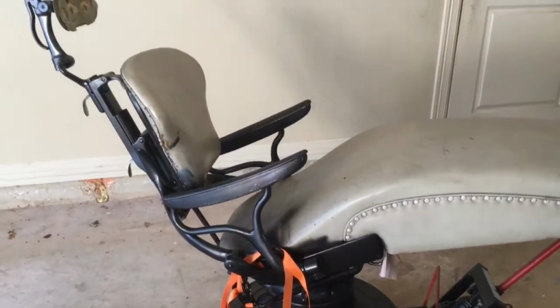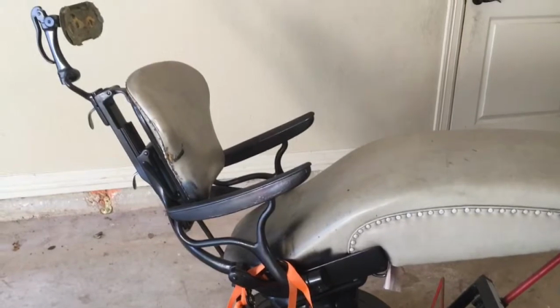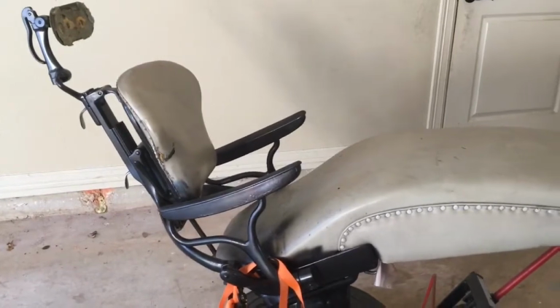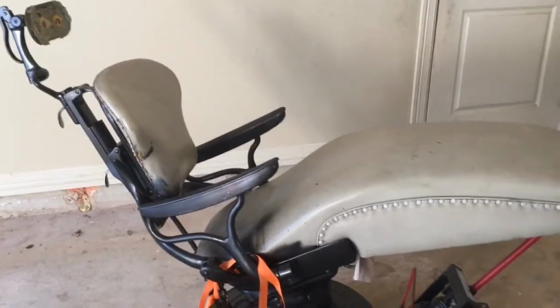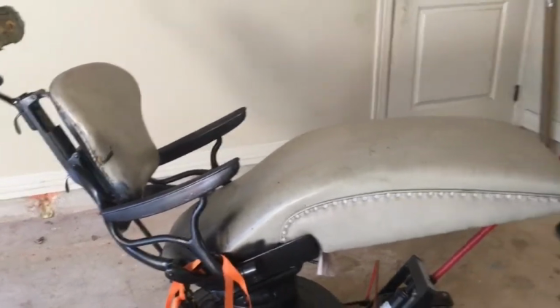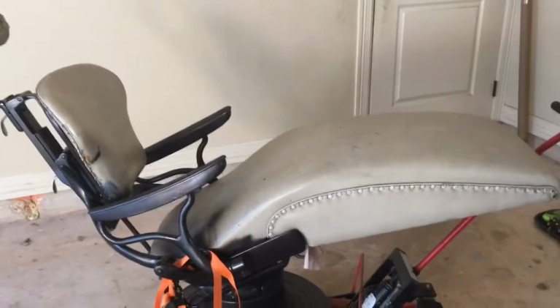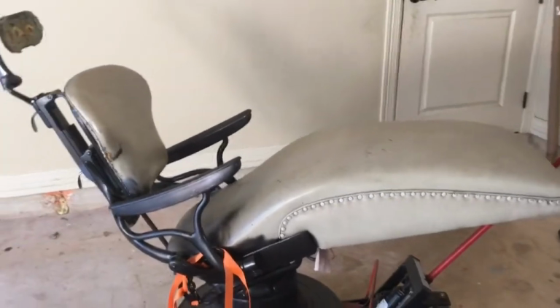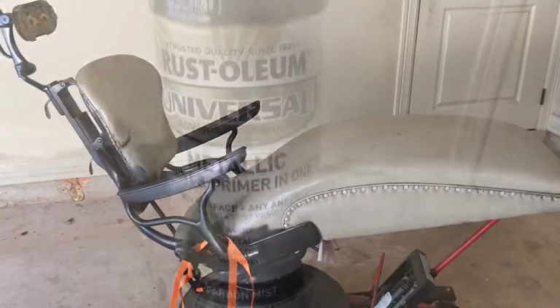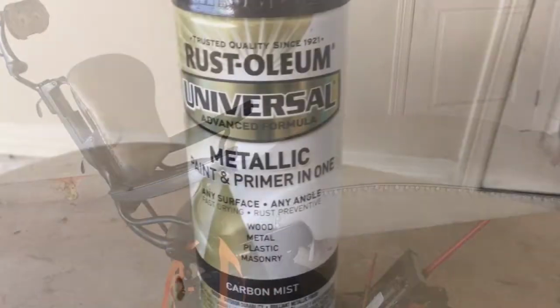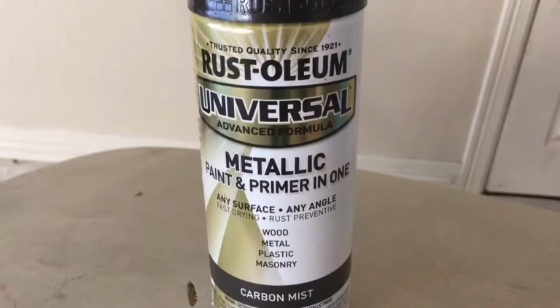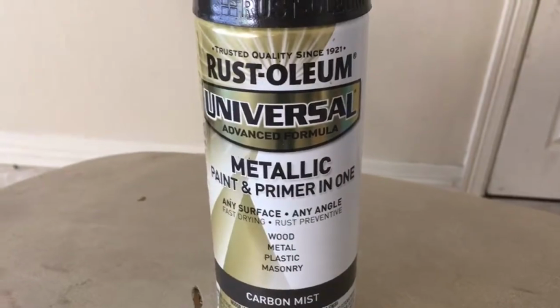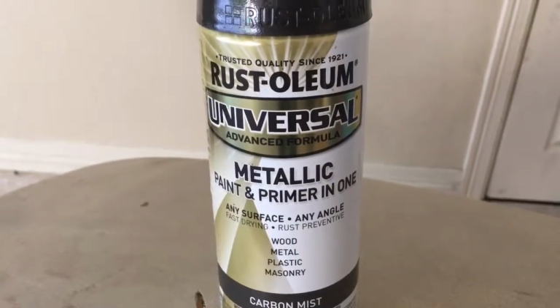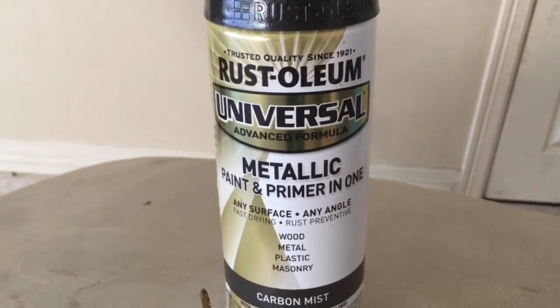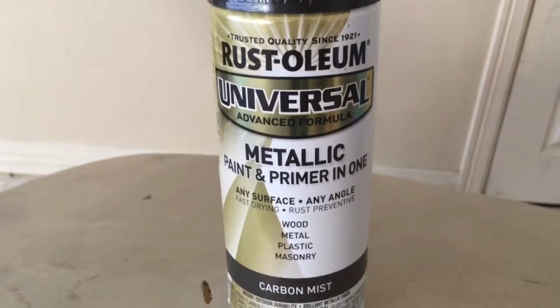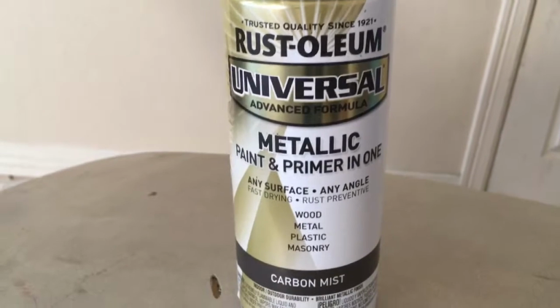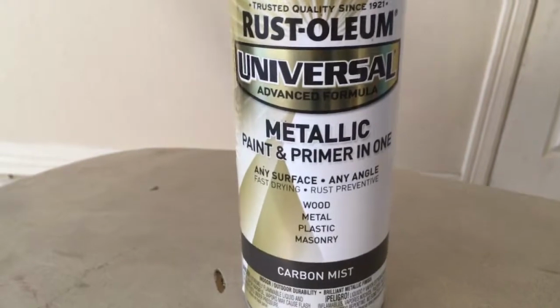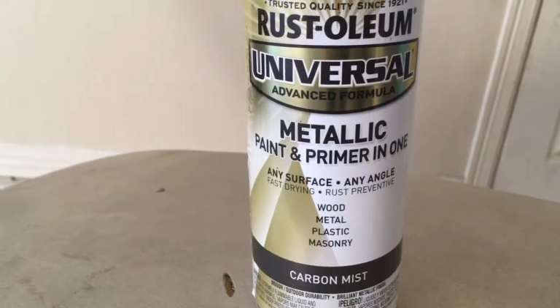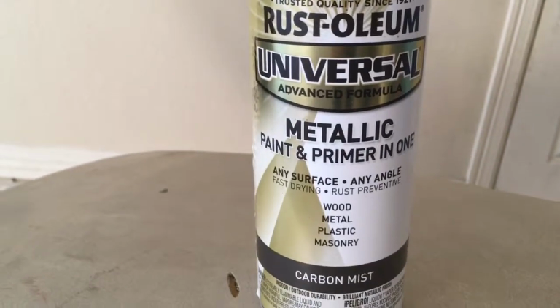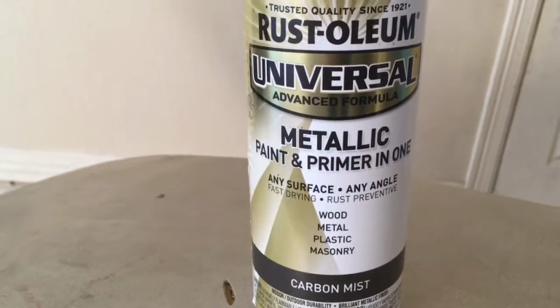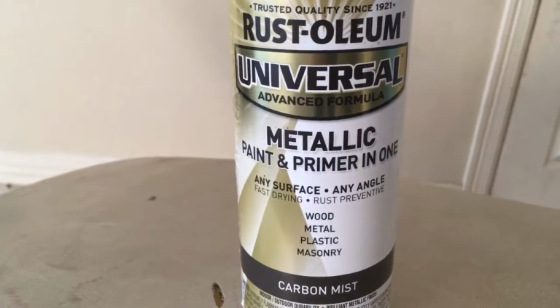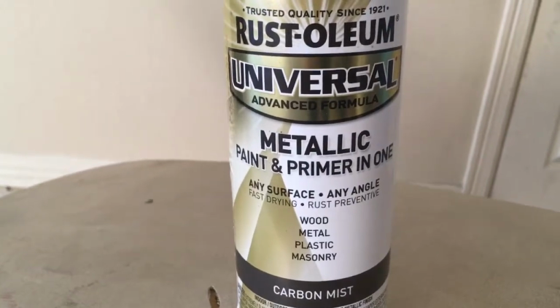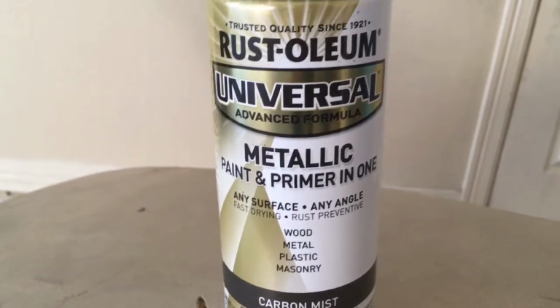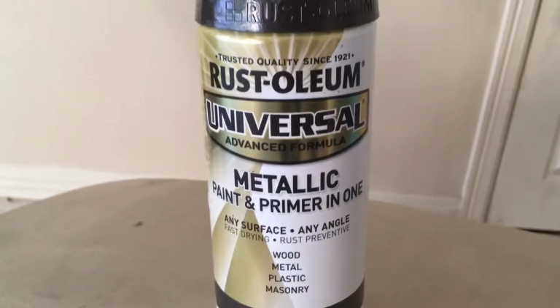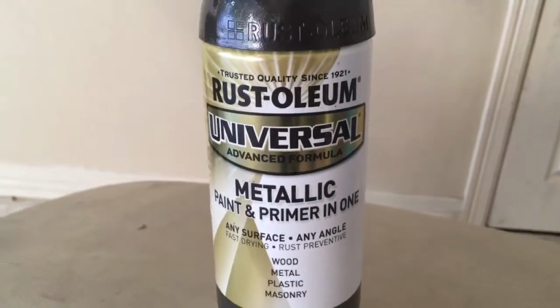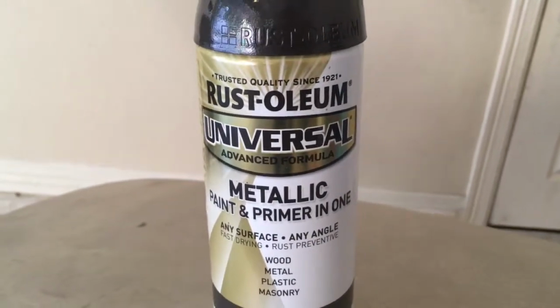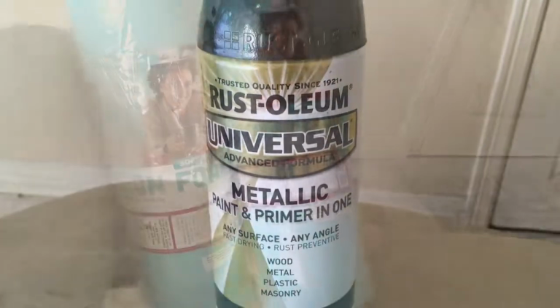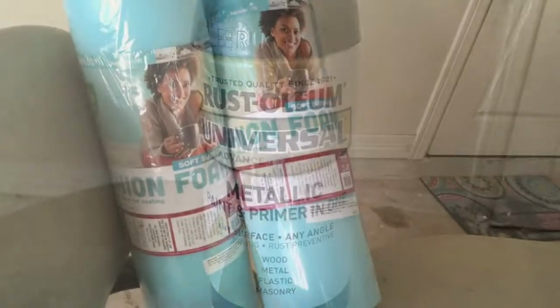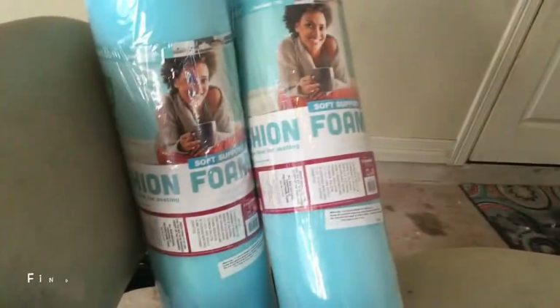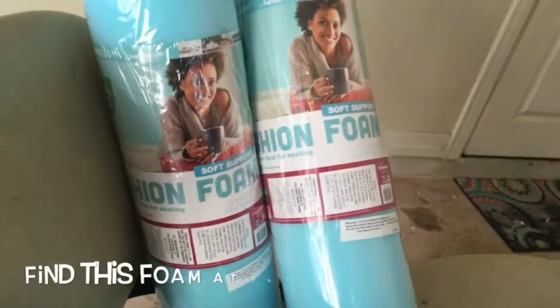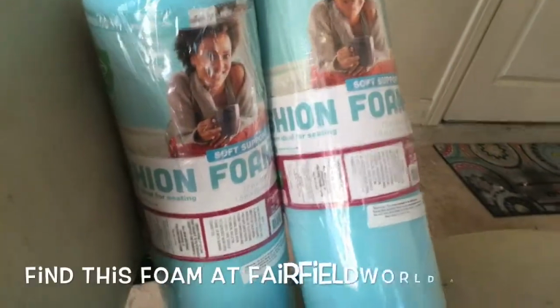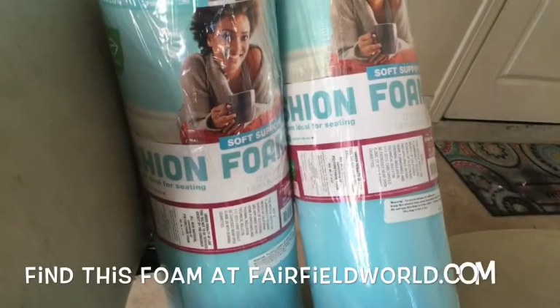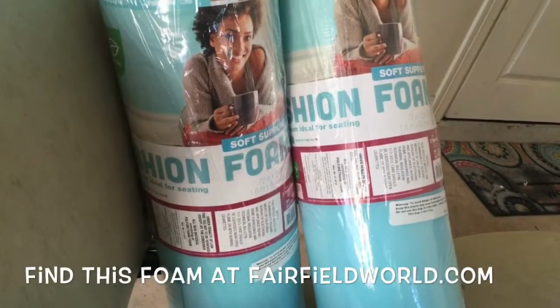I need to touch up a couple of places and then I'm ready to start on the upholstery. I'm using this nice metallic paint because it's for any surface and it's got the primer in one, so it helps save time.